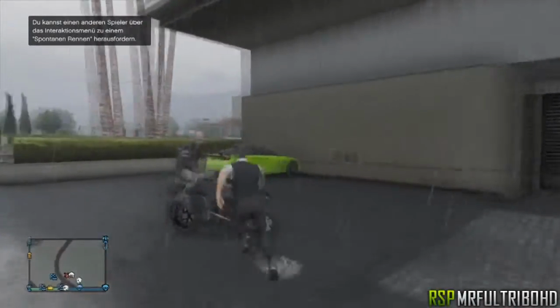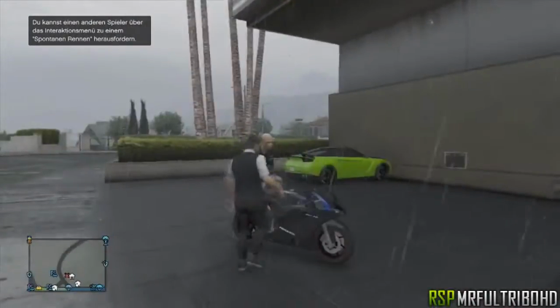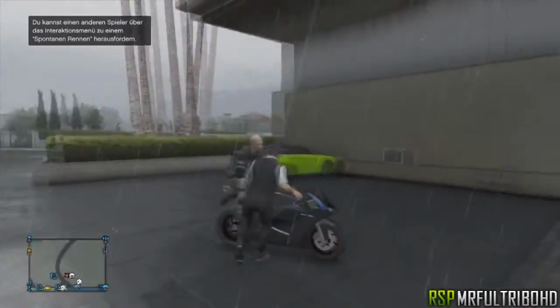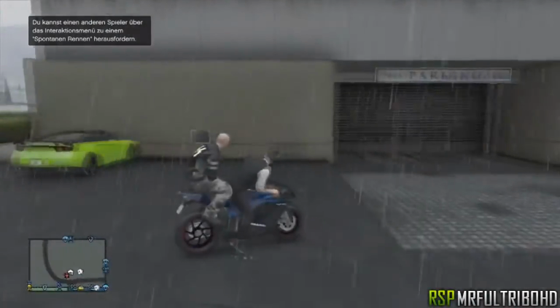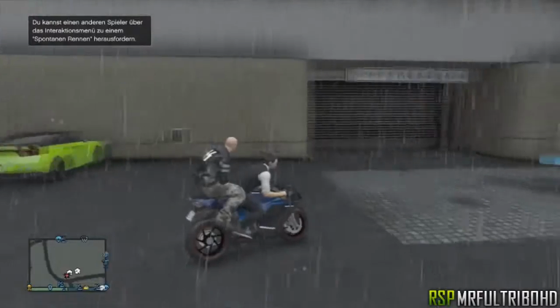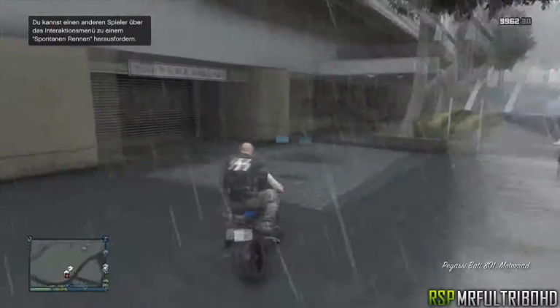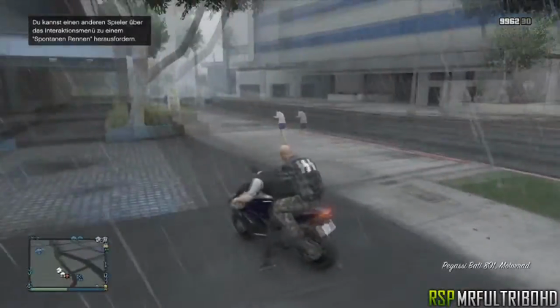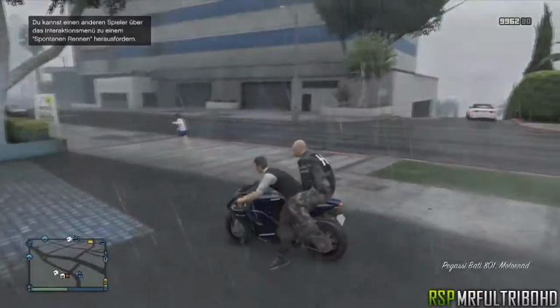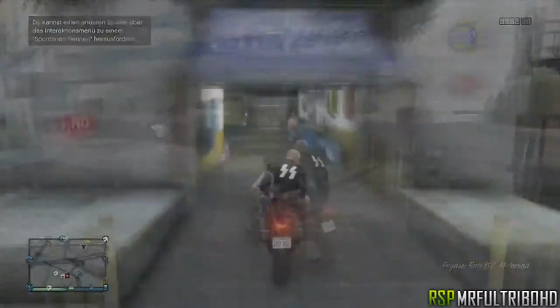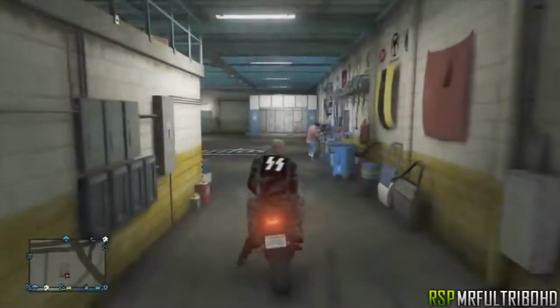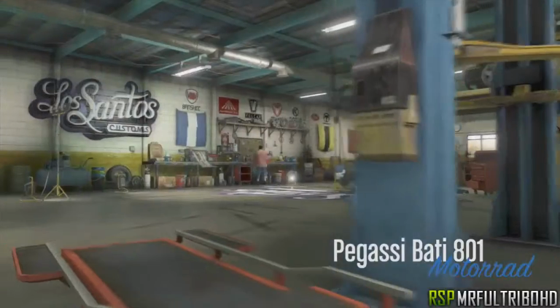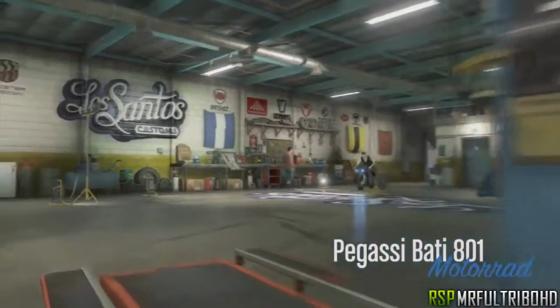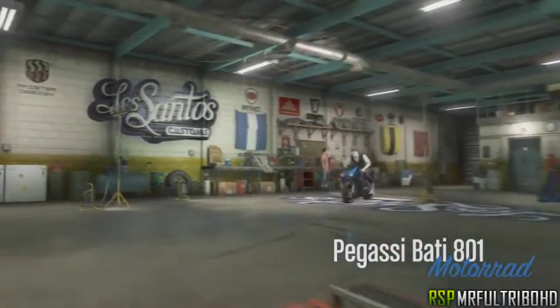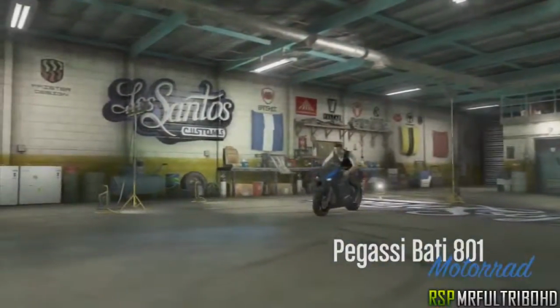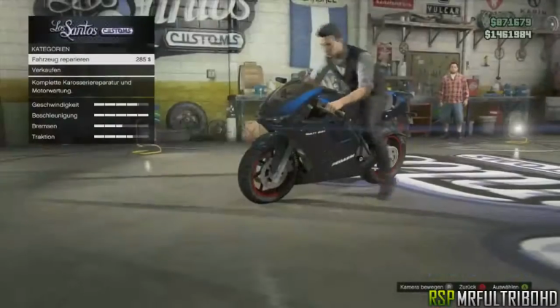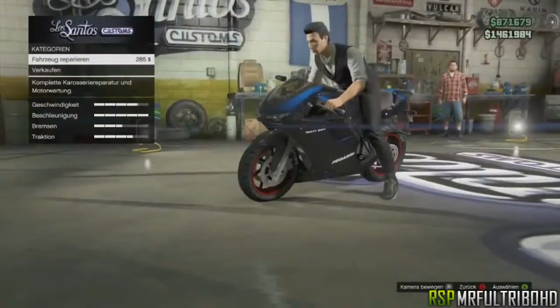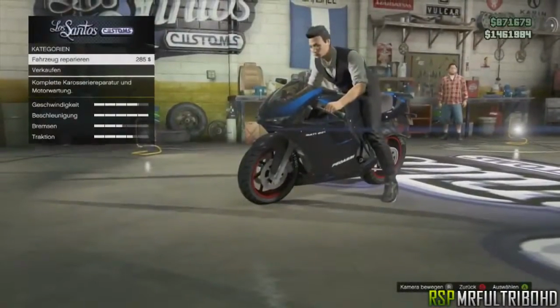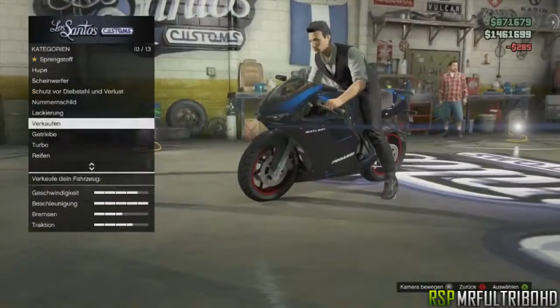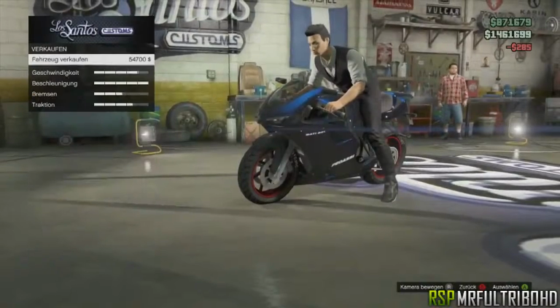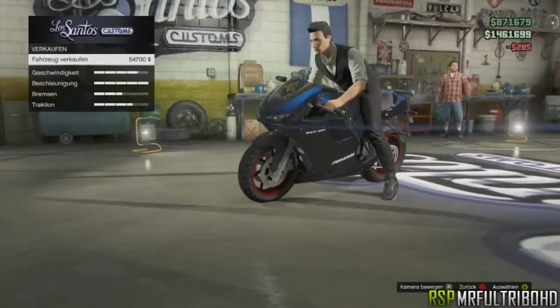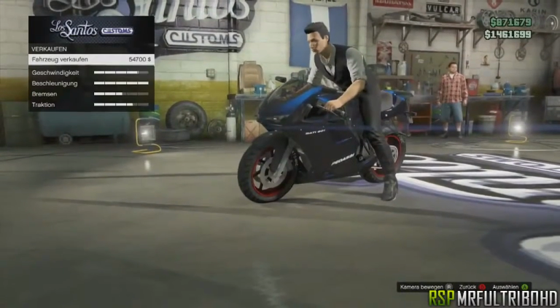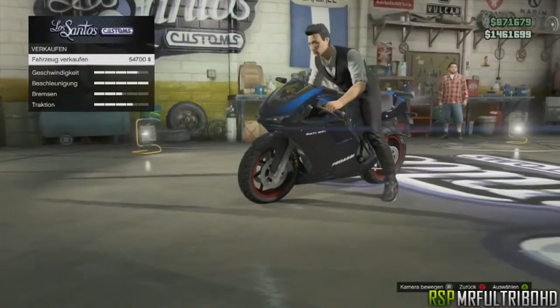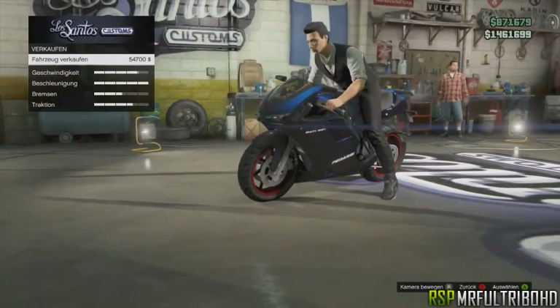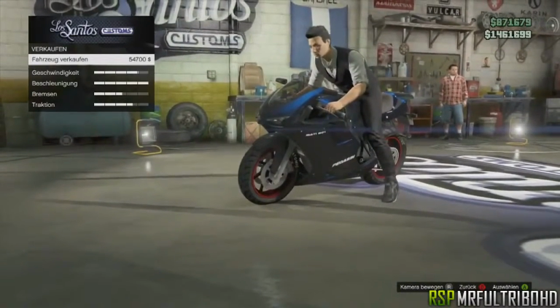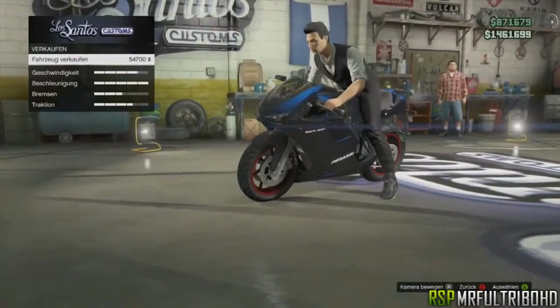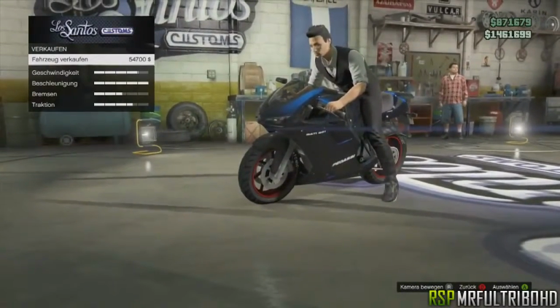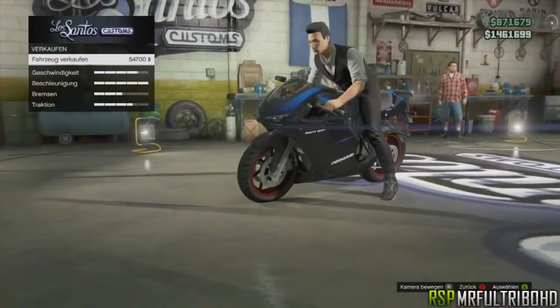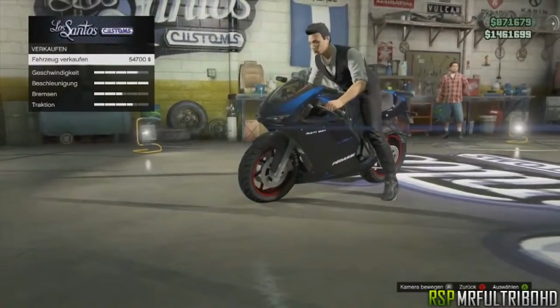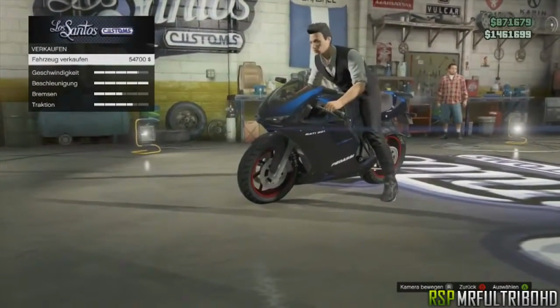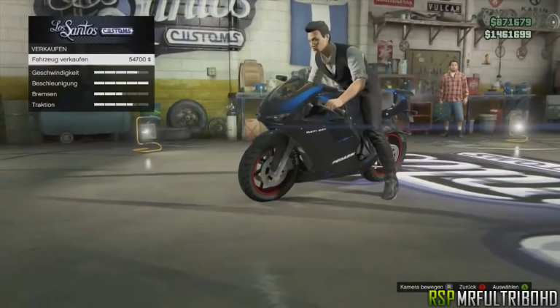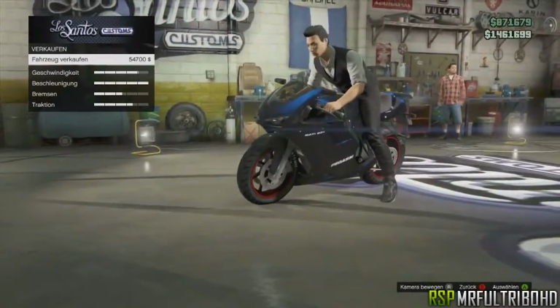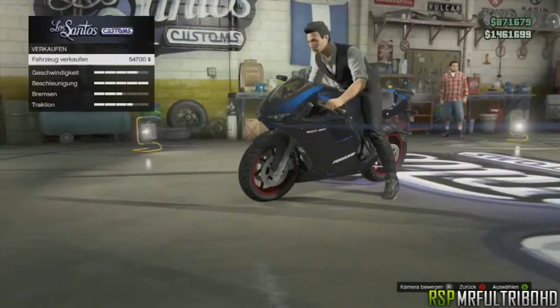Now go onto your motorcycle and drive to Los Santos Customs. Tell your friend to not get out of the Pegassi Bati — when you drive in, he doesn't need to leave the Pegassi Bati.